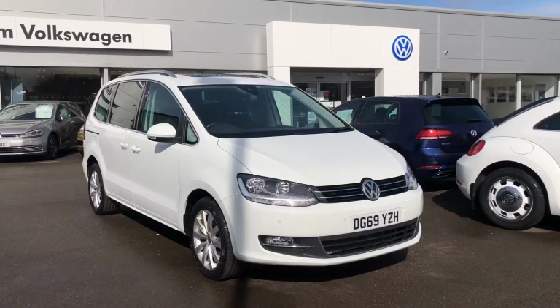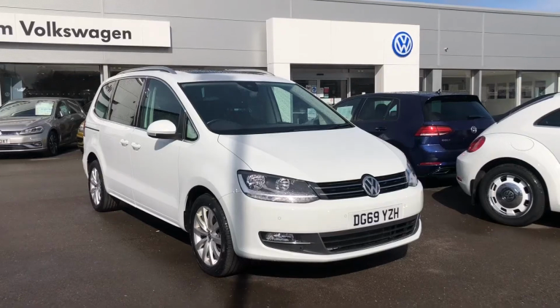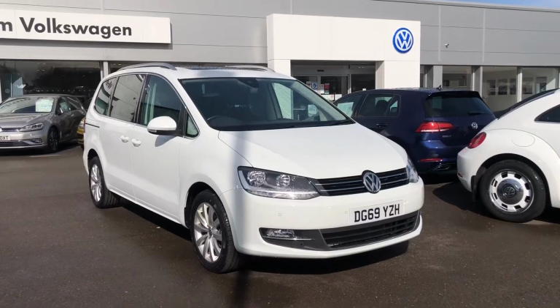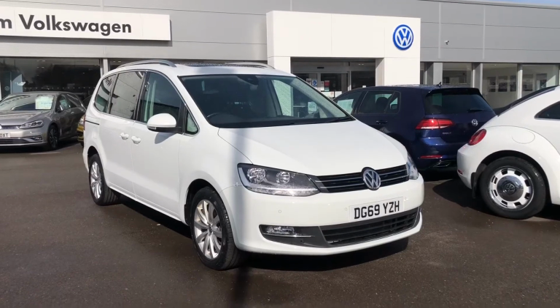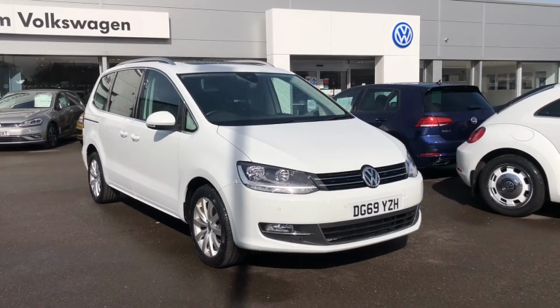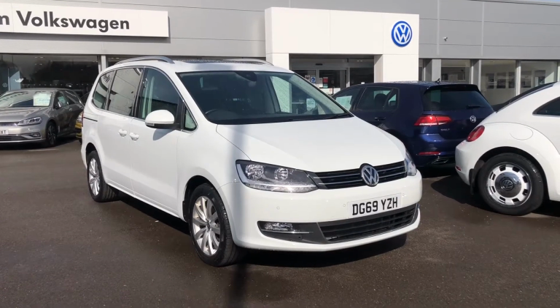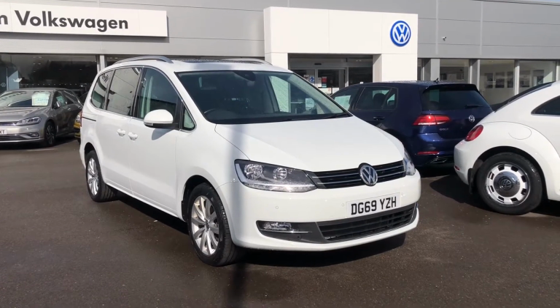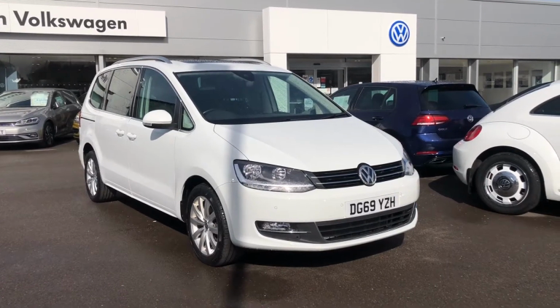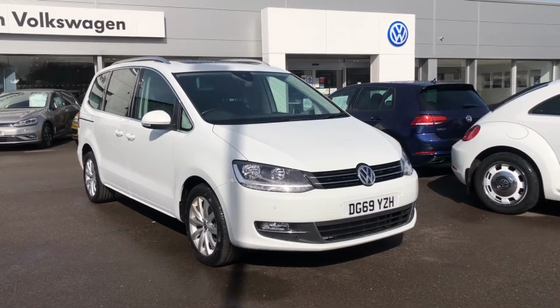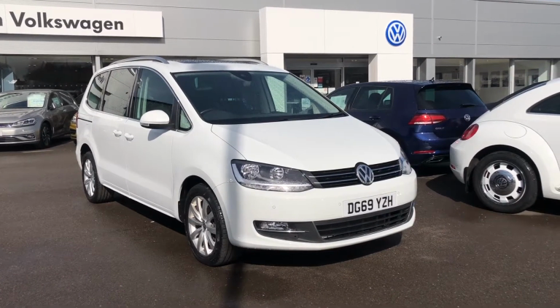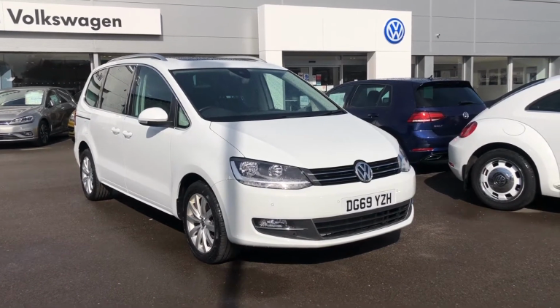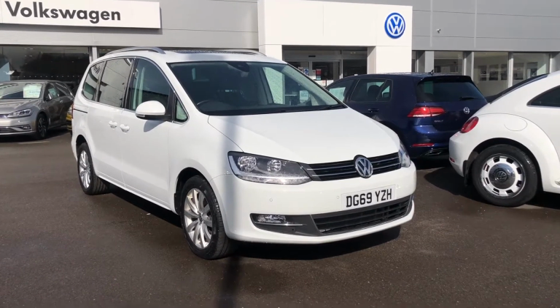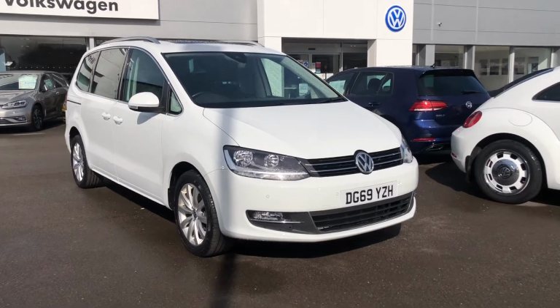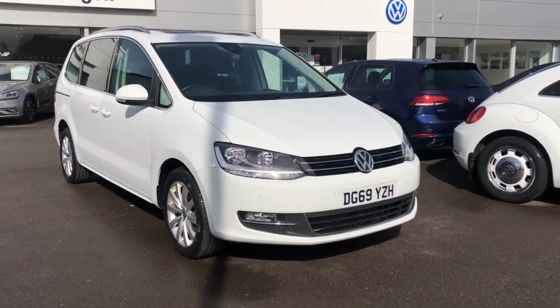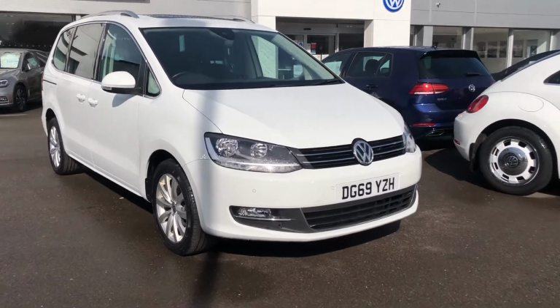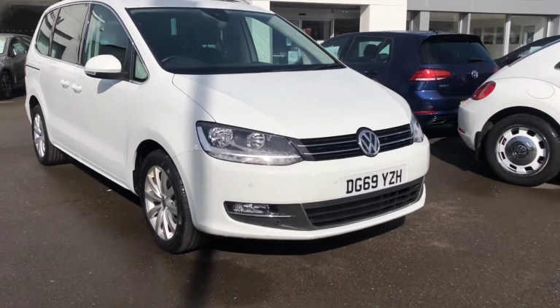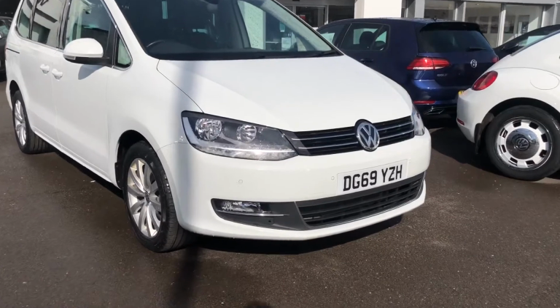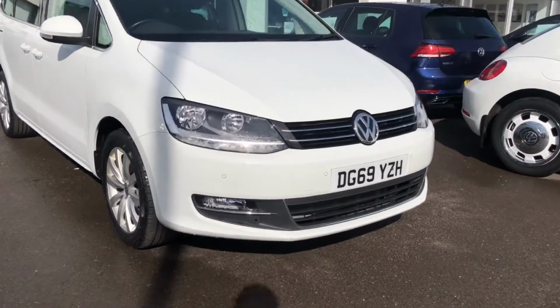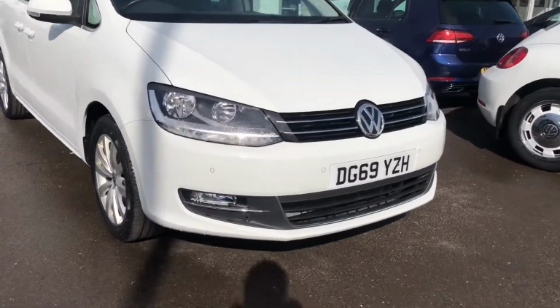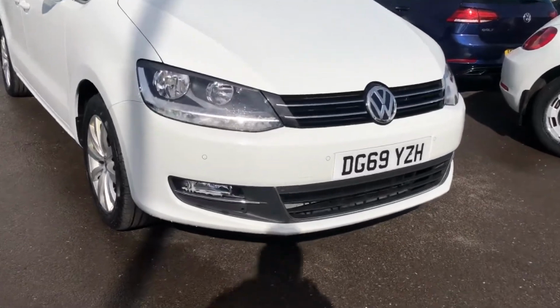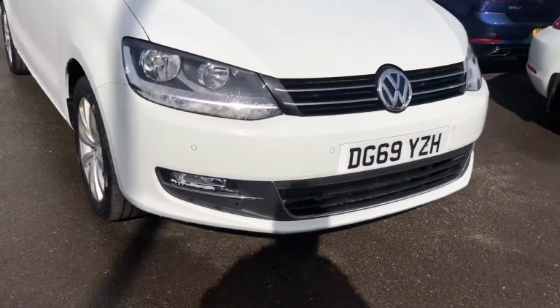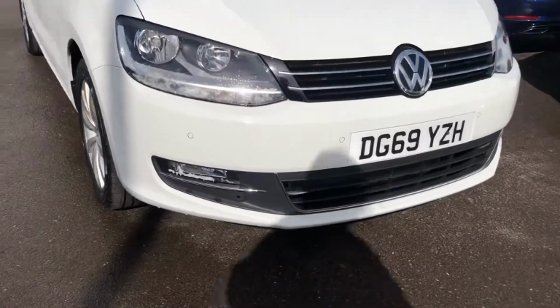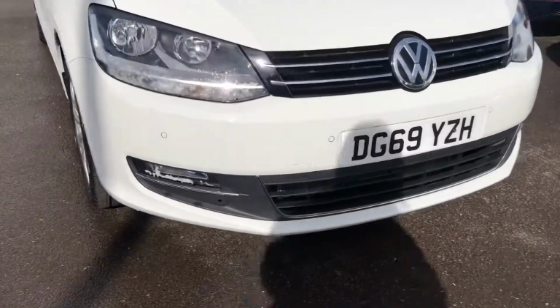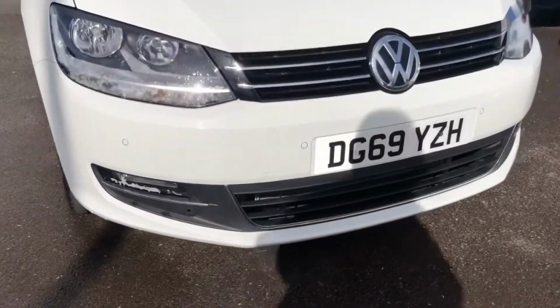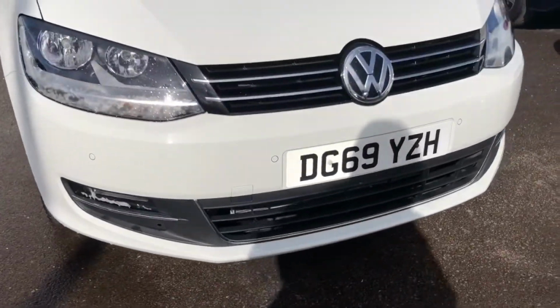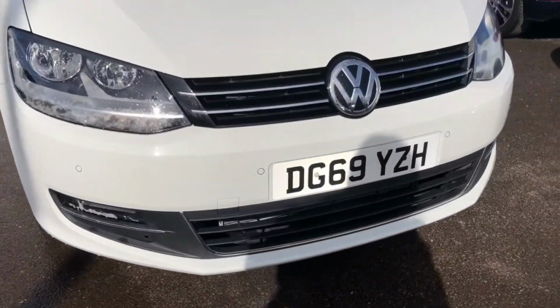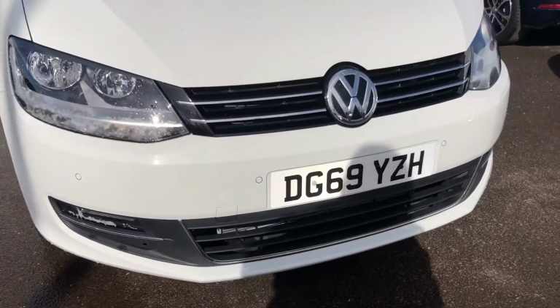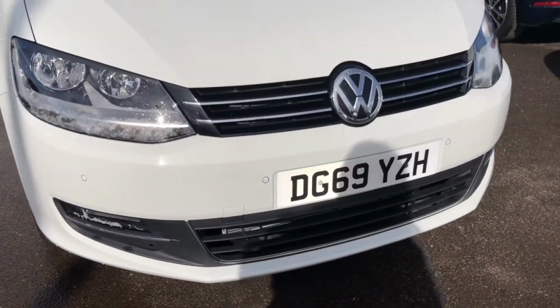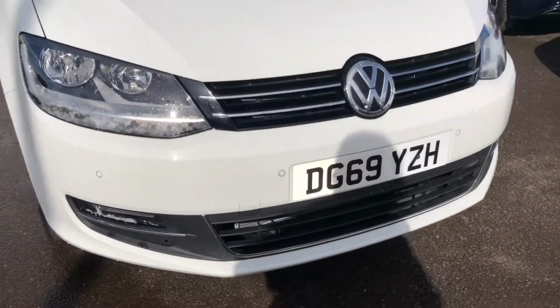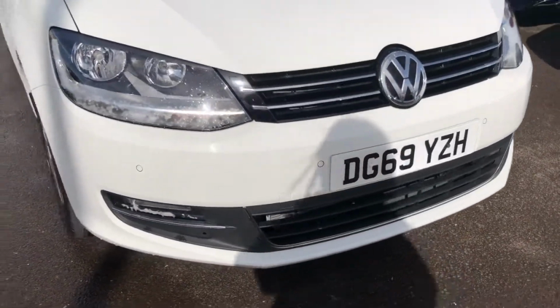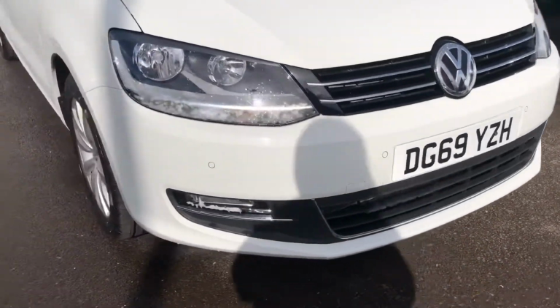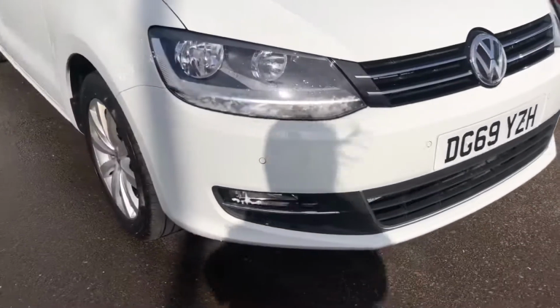Hi and welcome back to Wrexham Volkswagen. Today I'm going to show you around this approved used Volkswagen Sharan. This is the 2 litre diesel SCR SEL DSG finished in the lovely pure white paint.